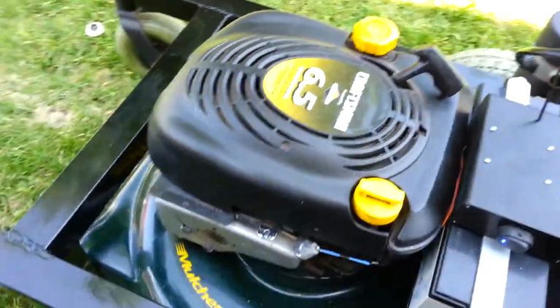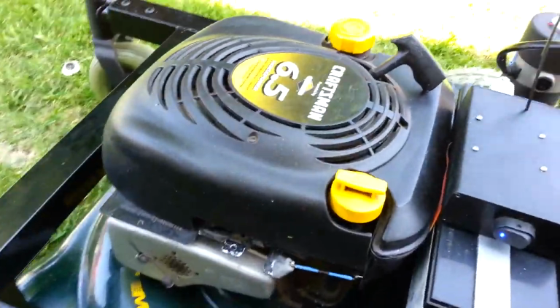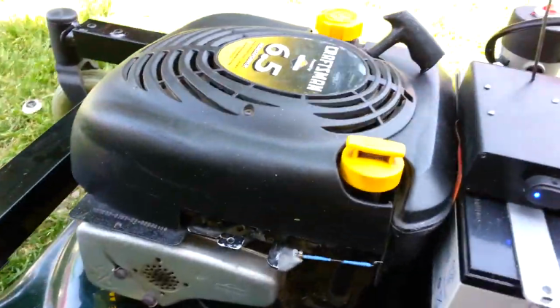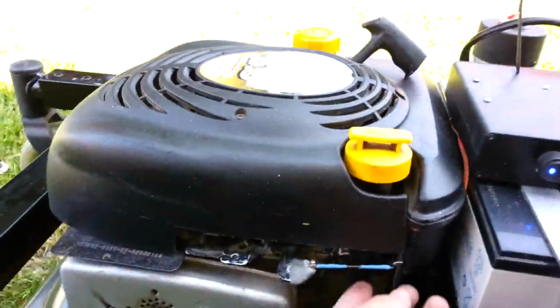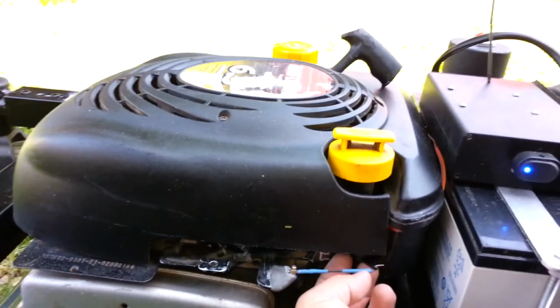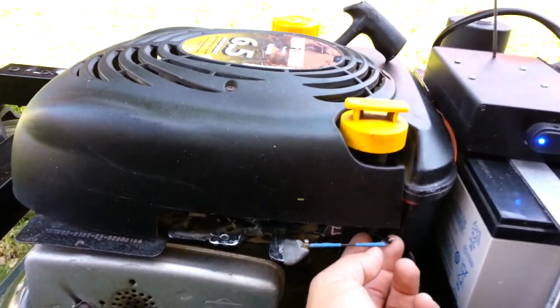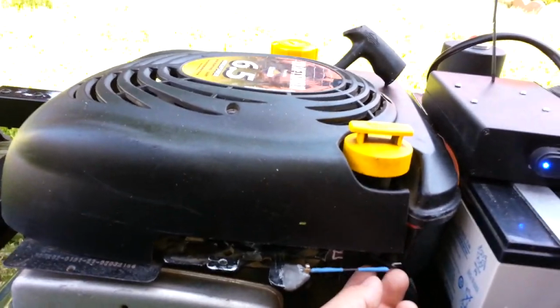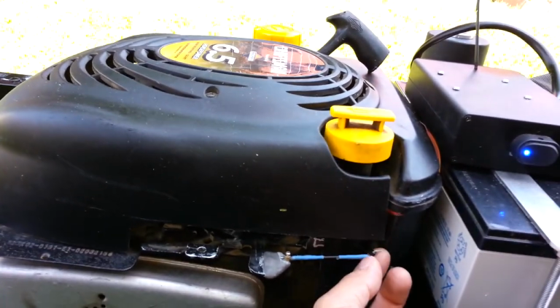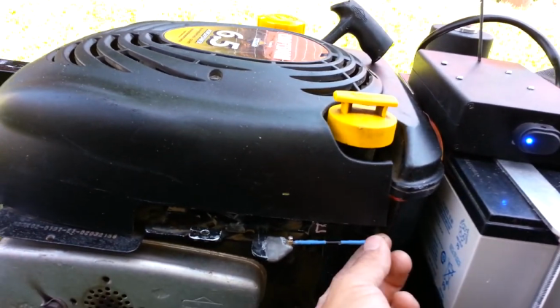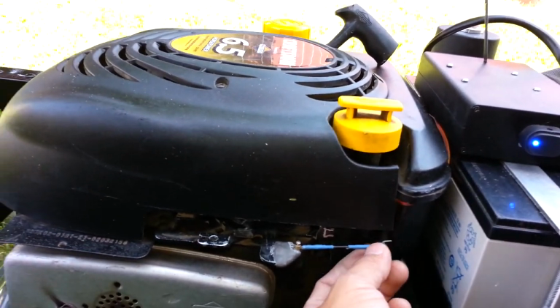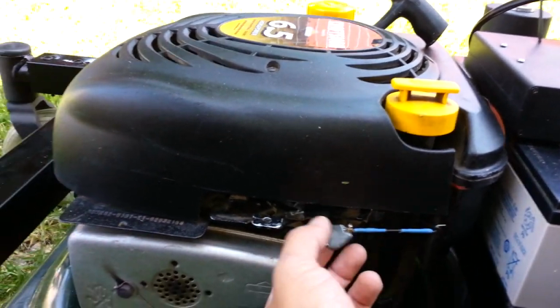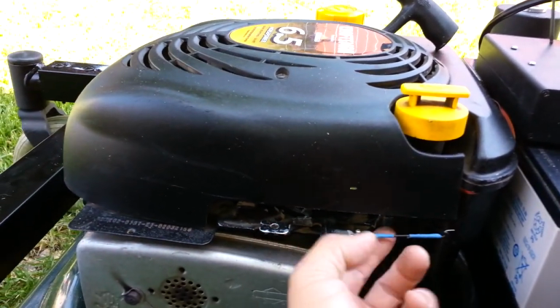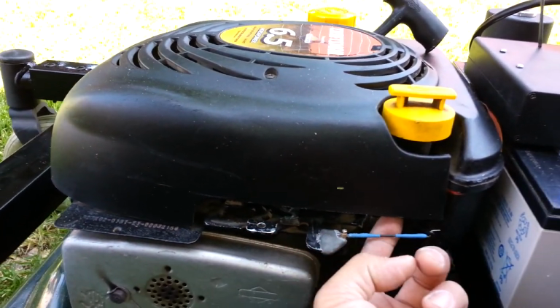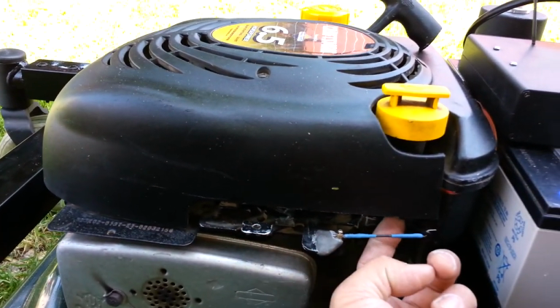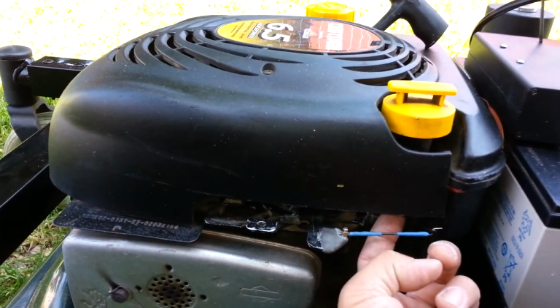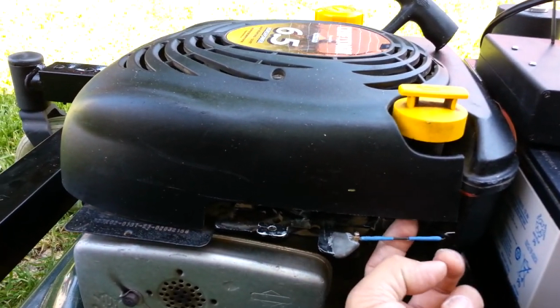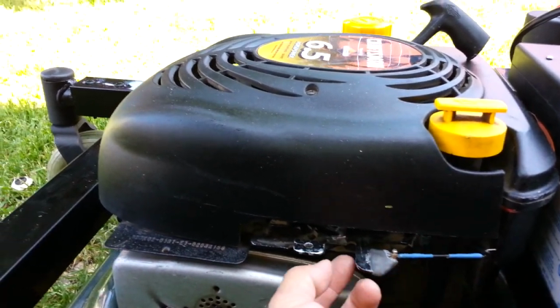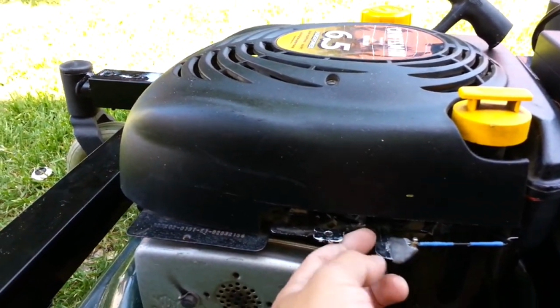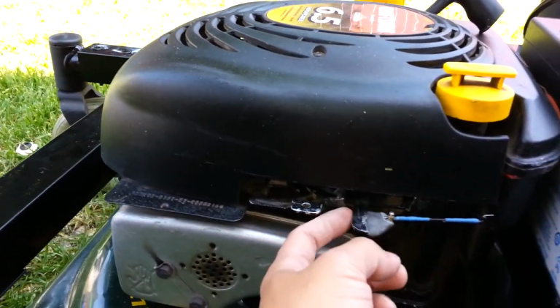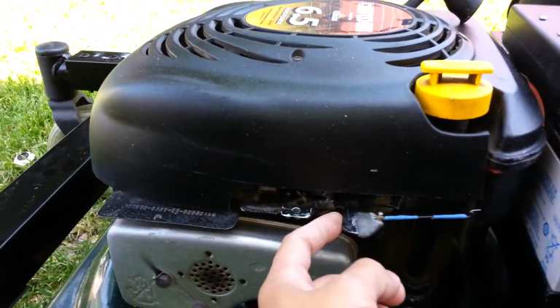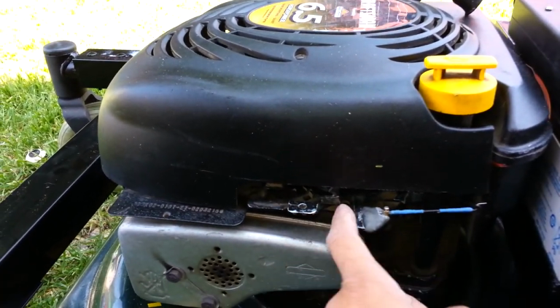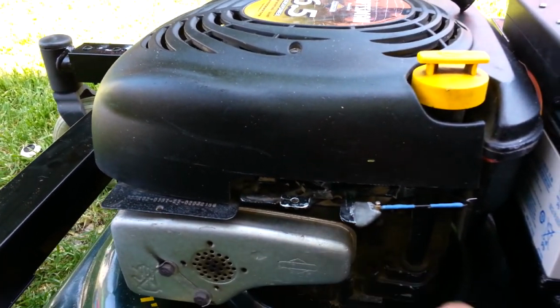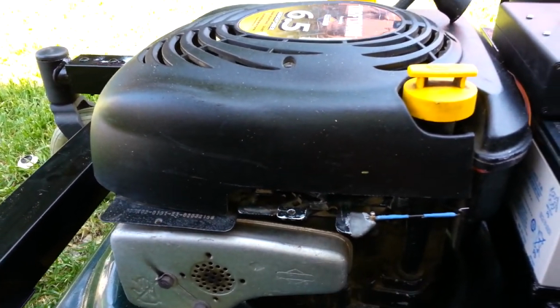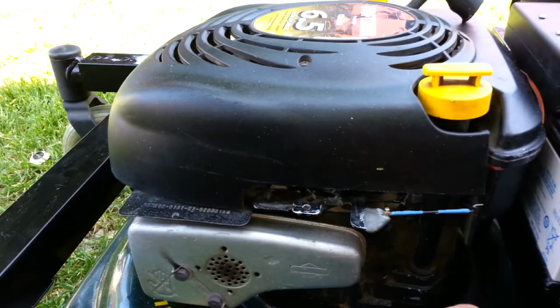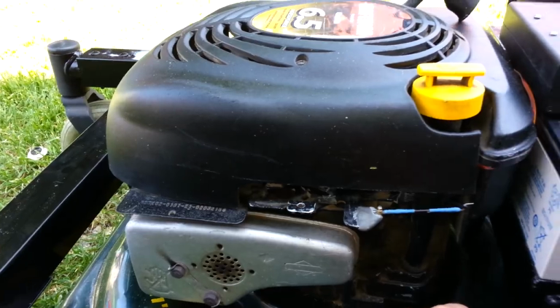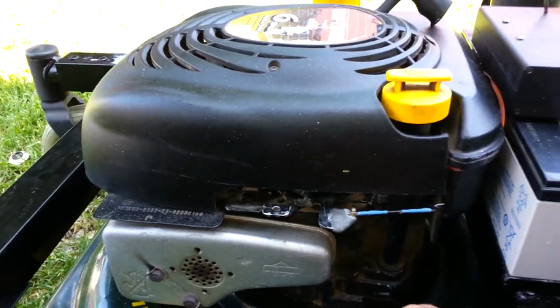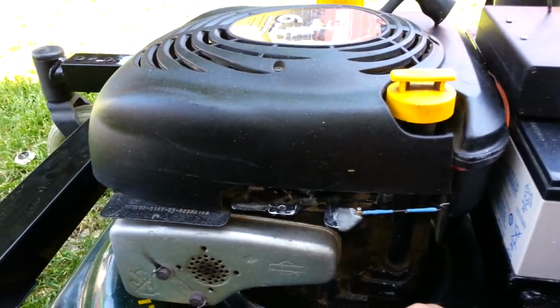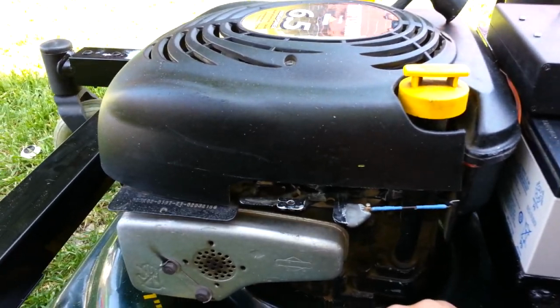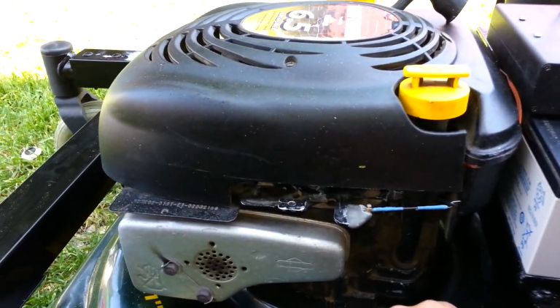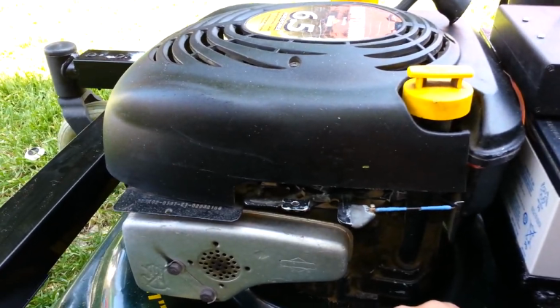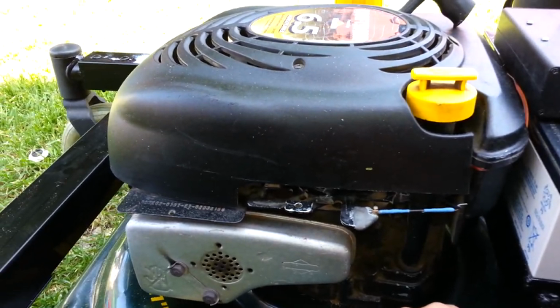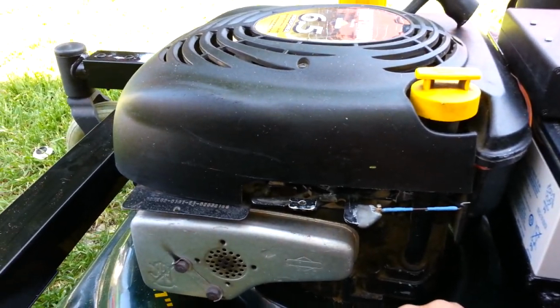Also a servo. I put a servo right inside here to control the on and off so I can remotely turn off the engine.